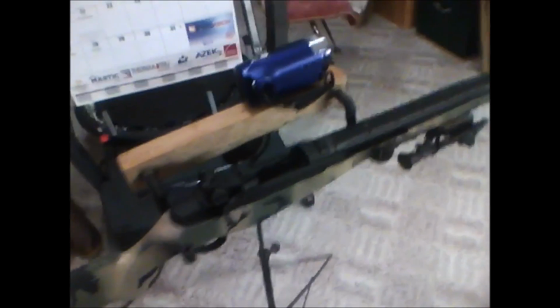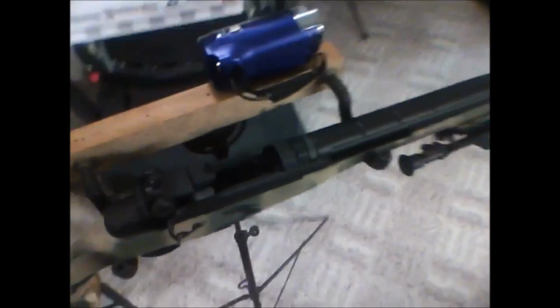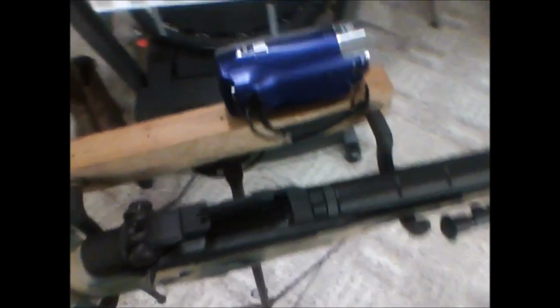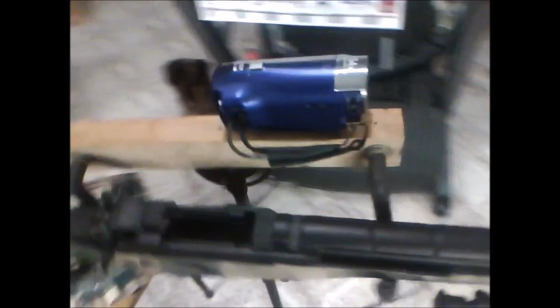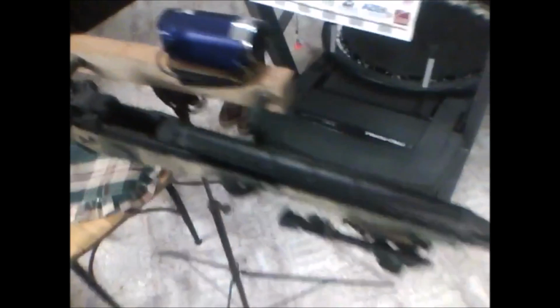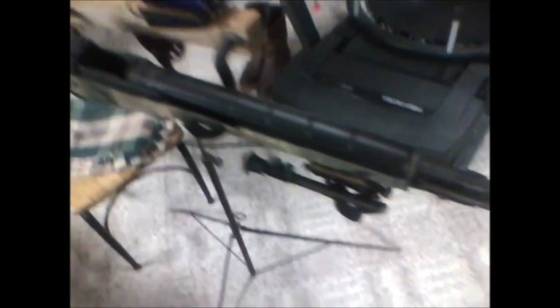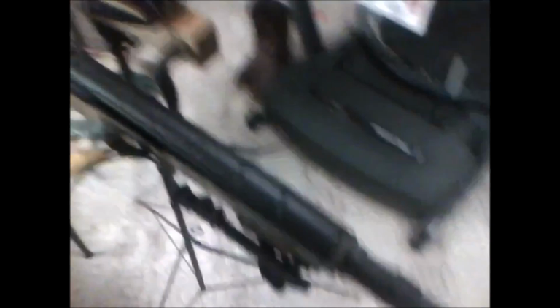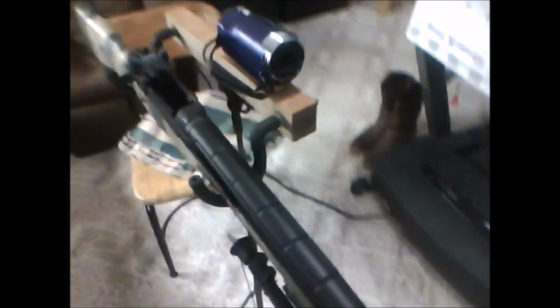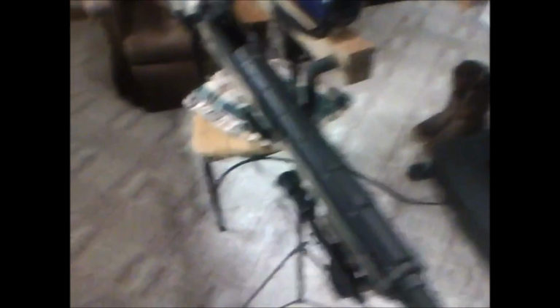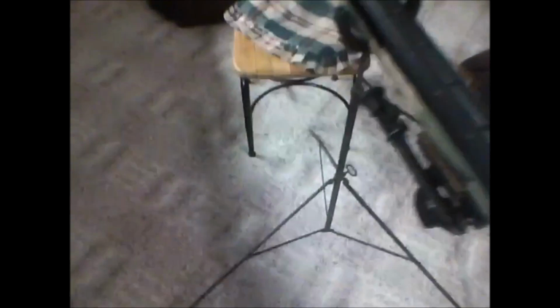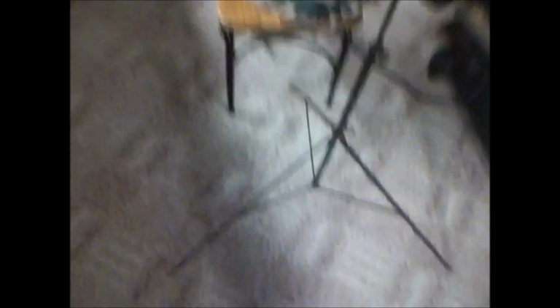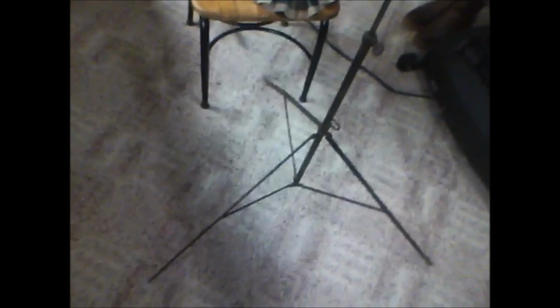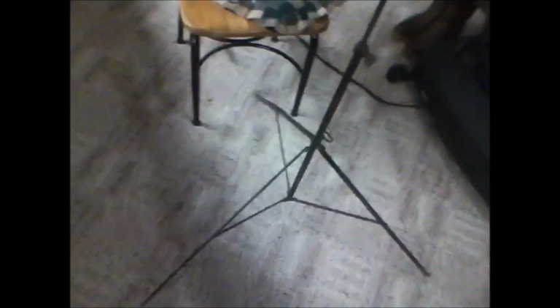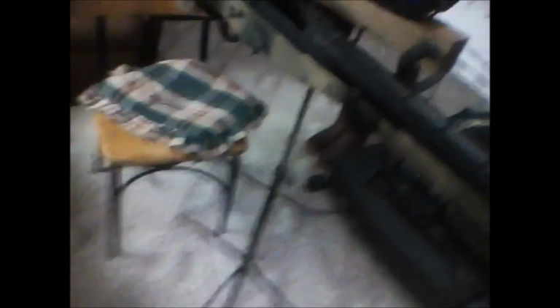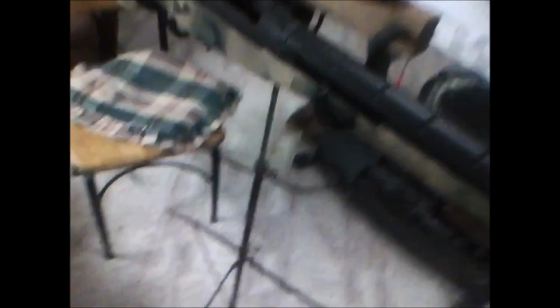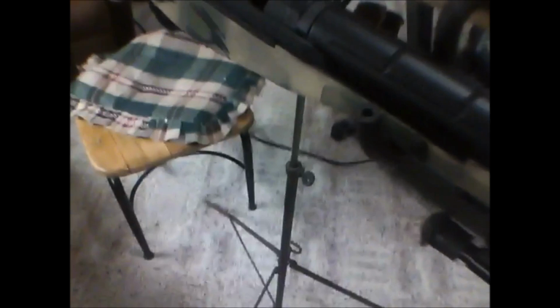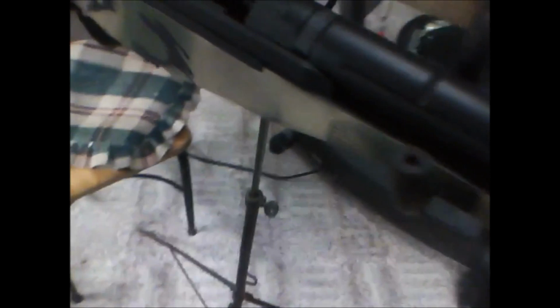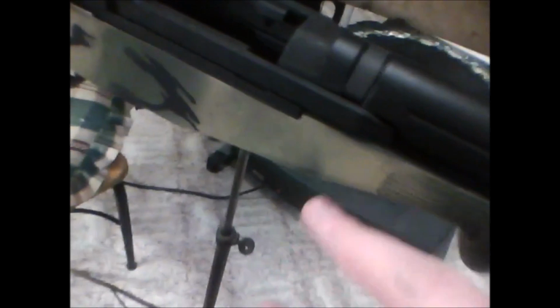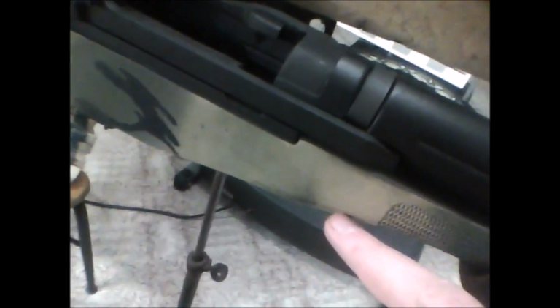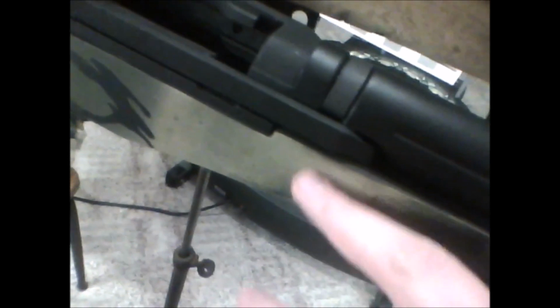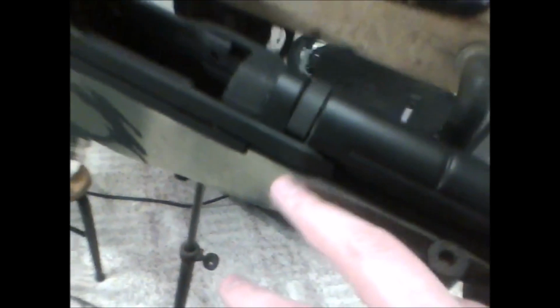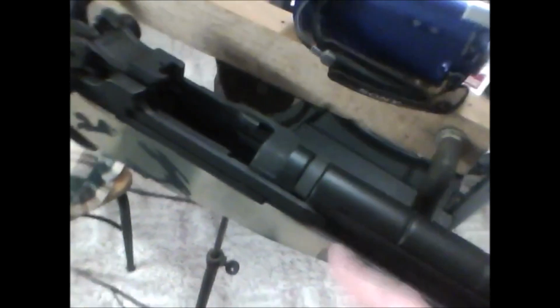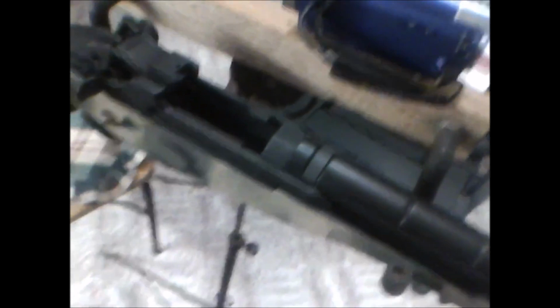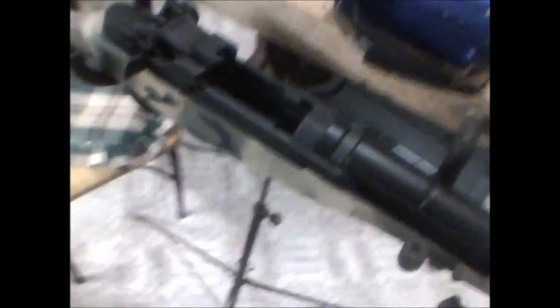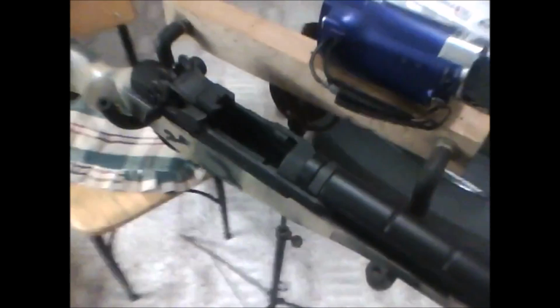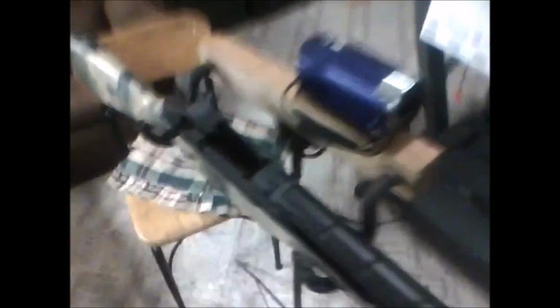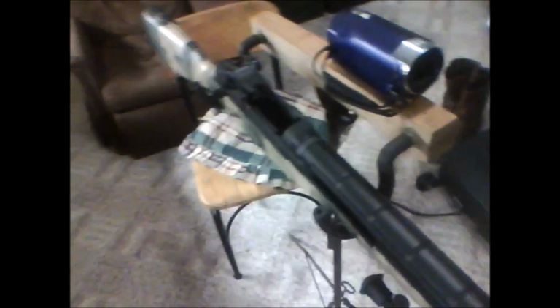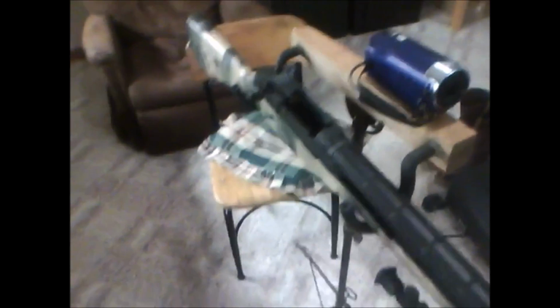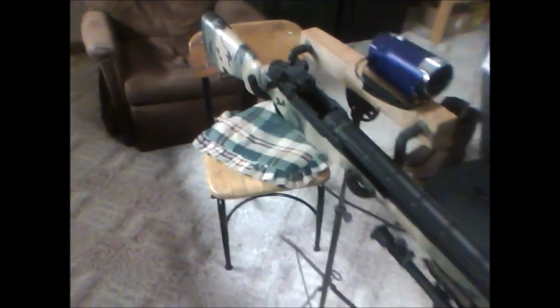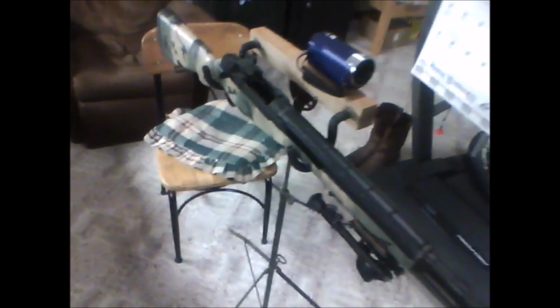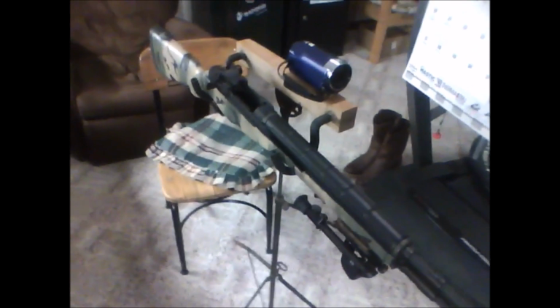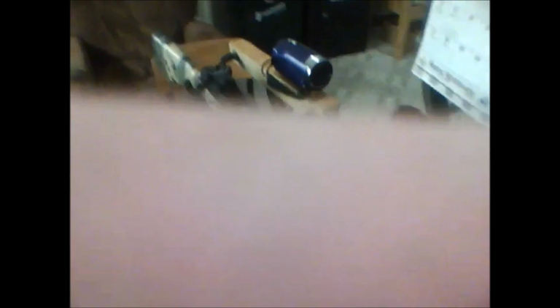Multi-purpose camera tripod. I'm going to paint it too — kind of a mix between this camo and the .243's camo. Anyway, this has been Plissken. I'll see you all later.